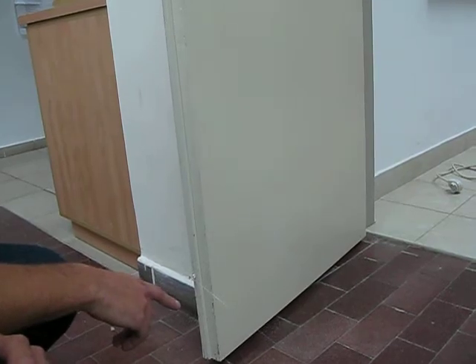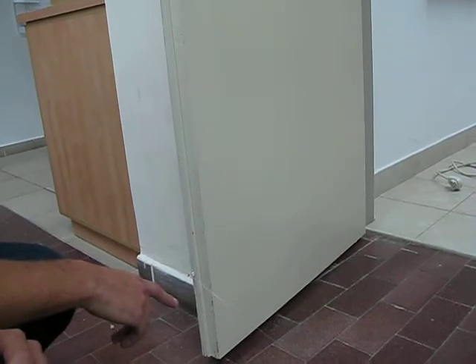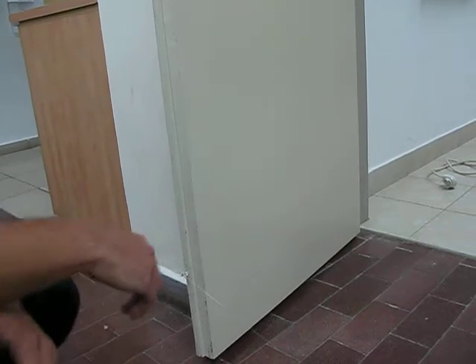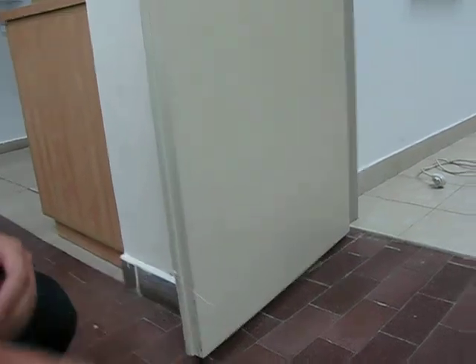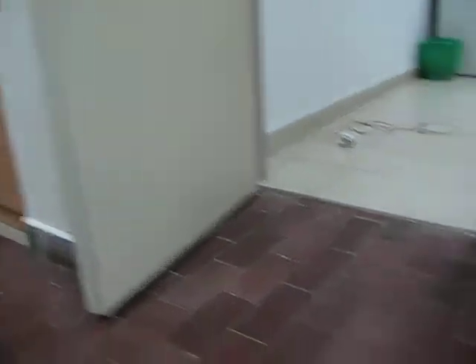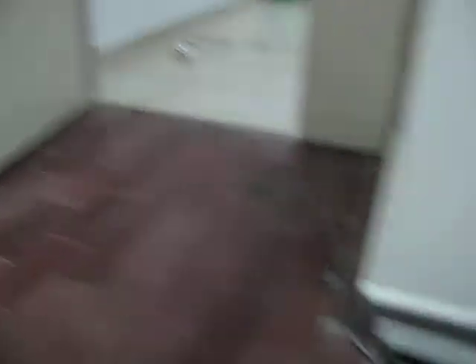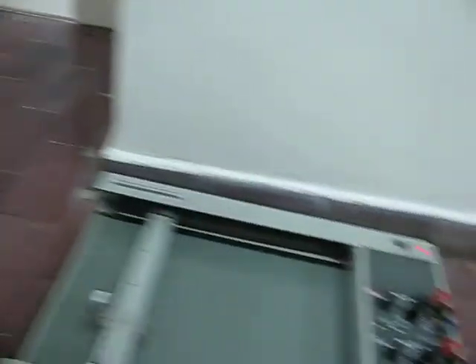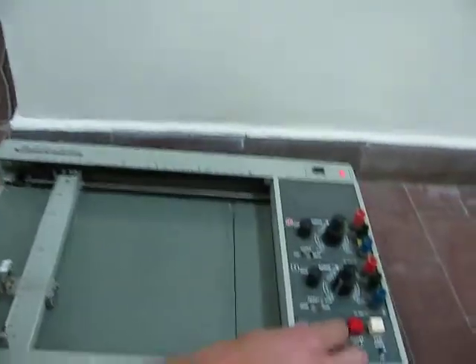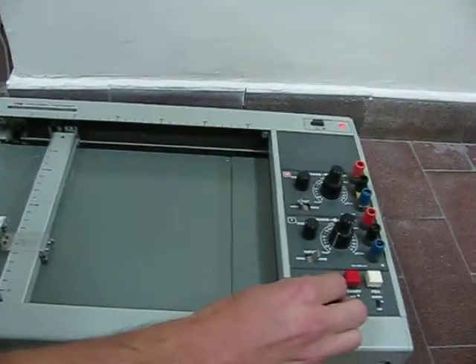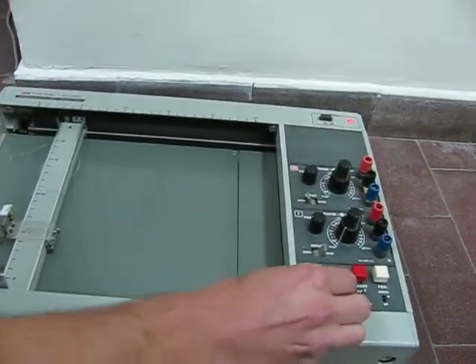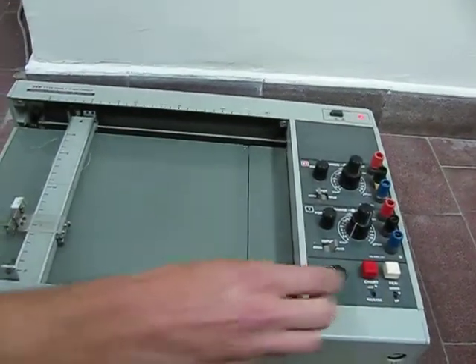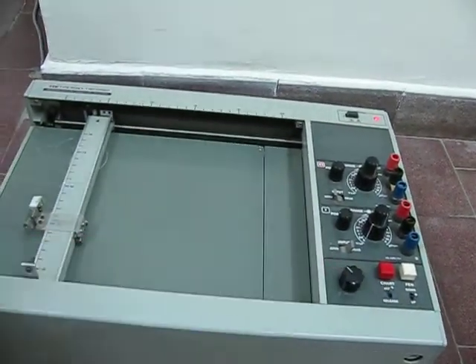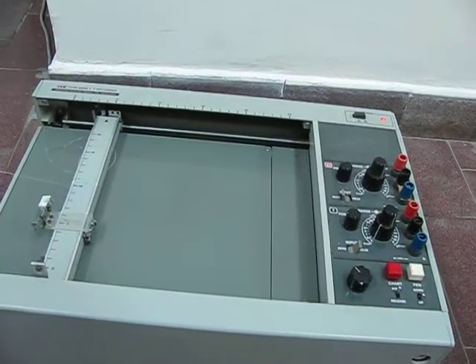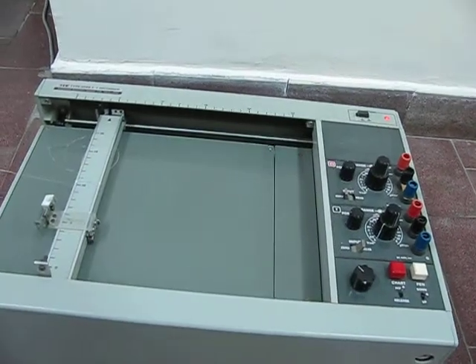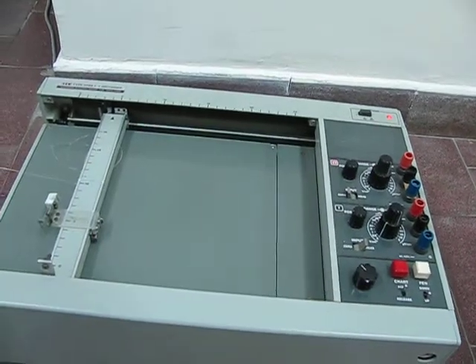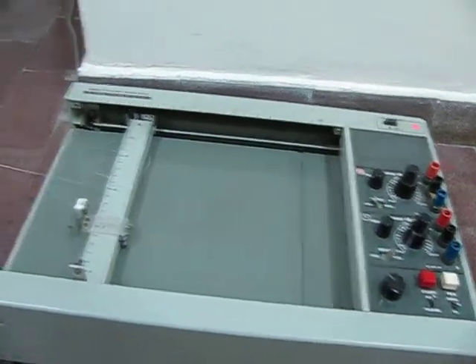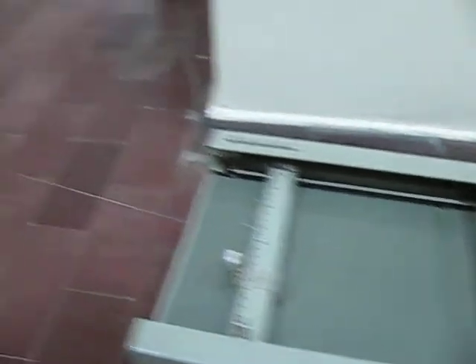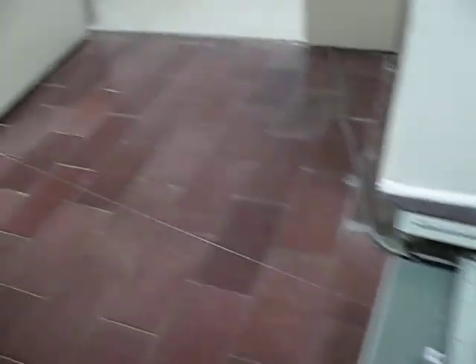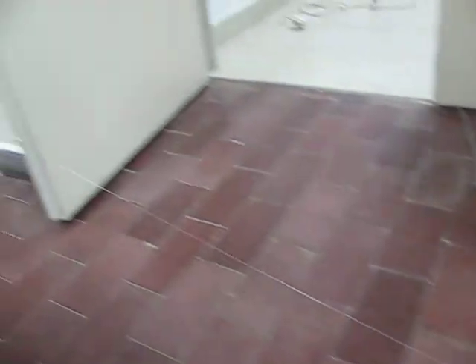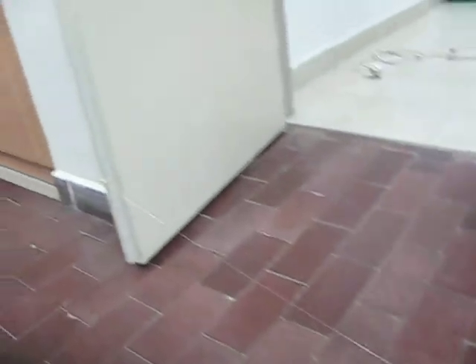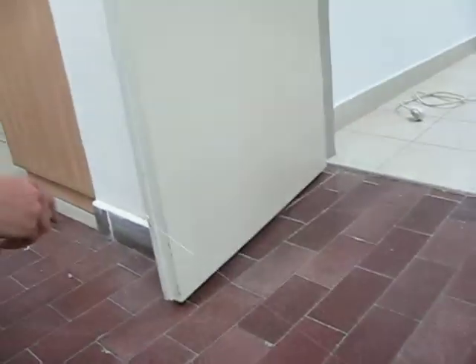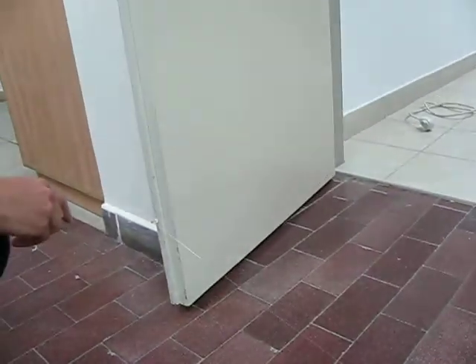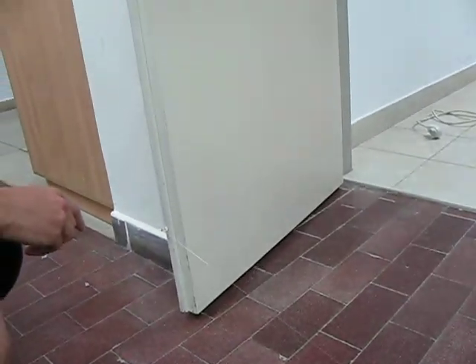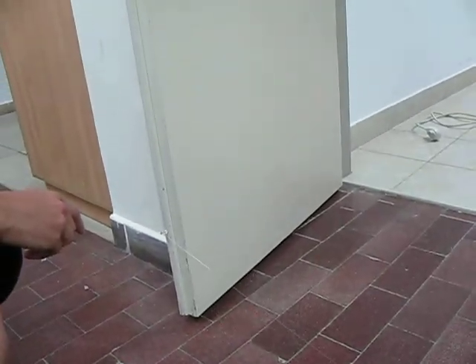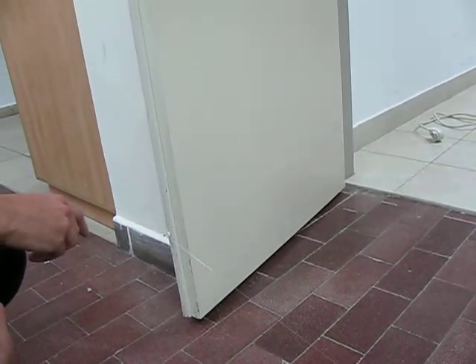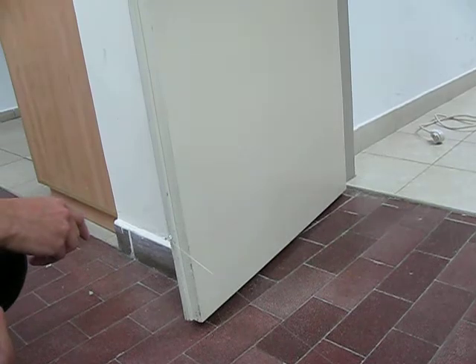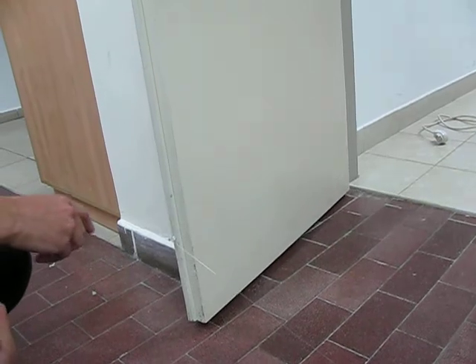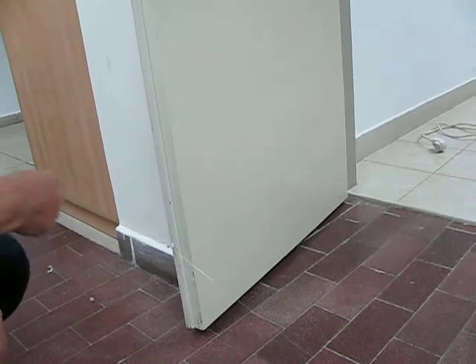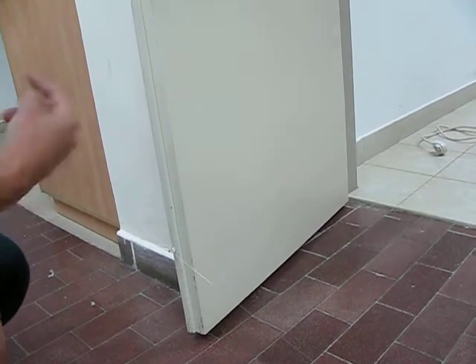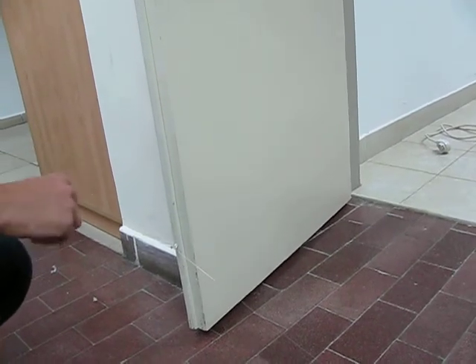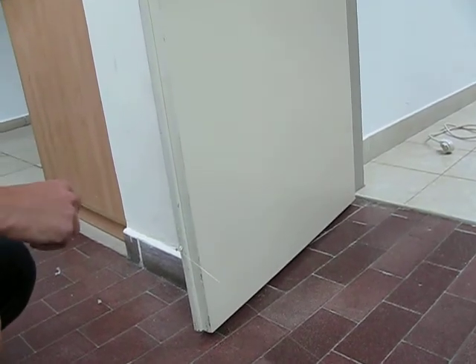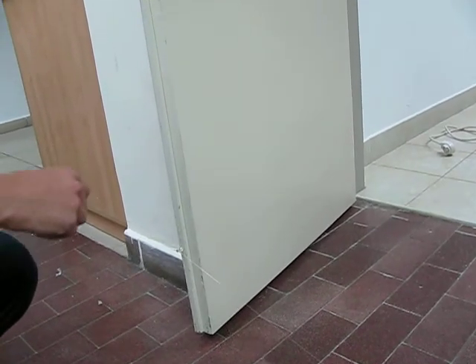Let me raise the speed. You can hear the pitch changing.